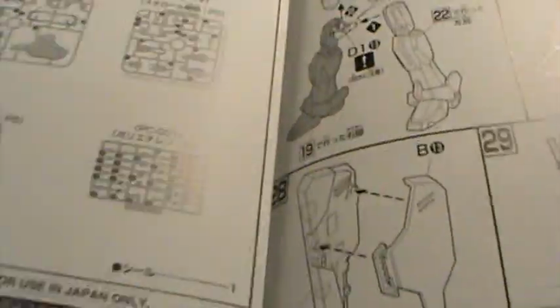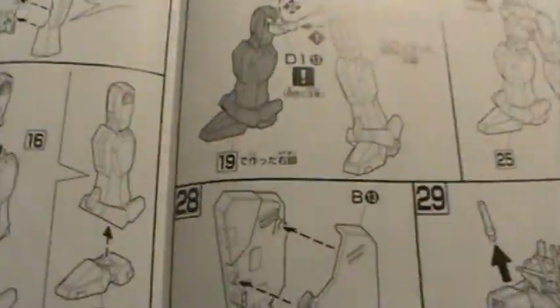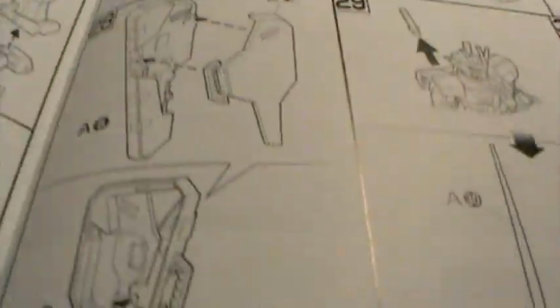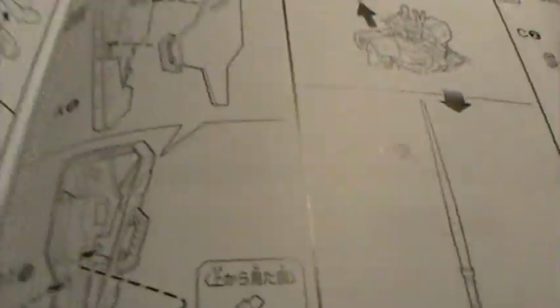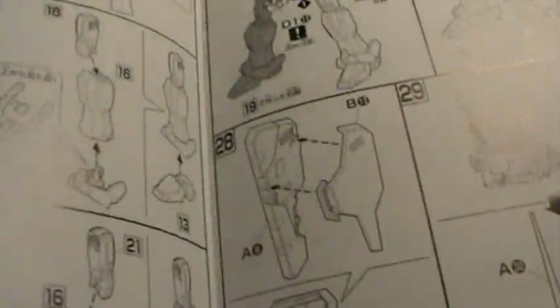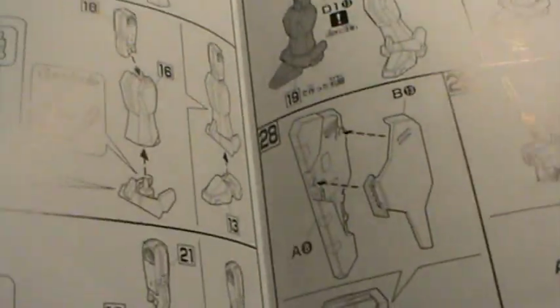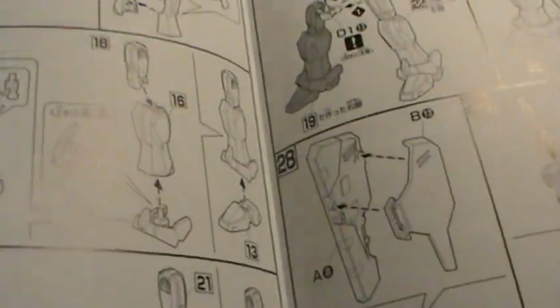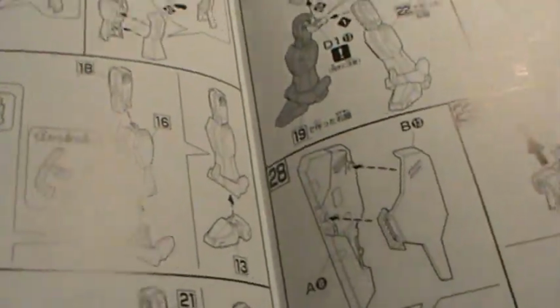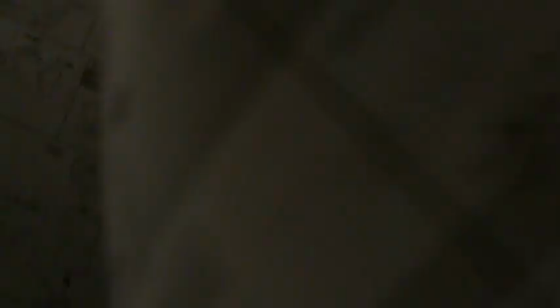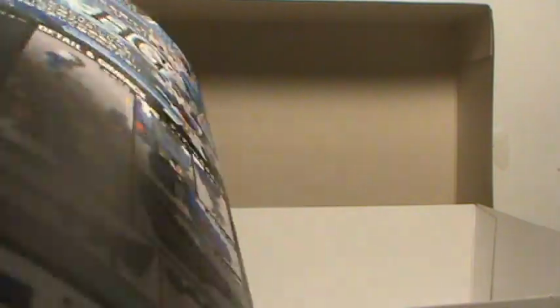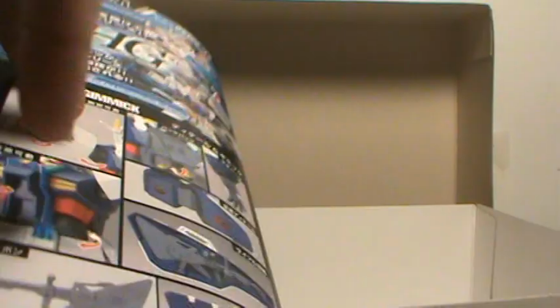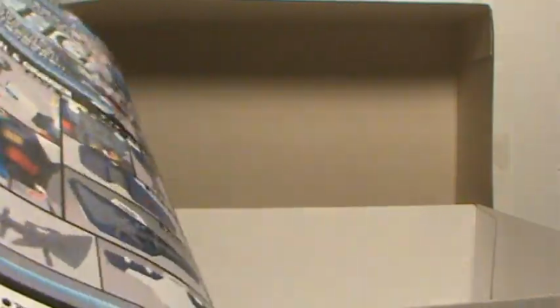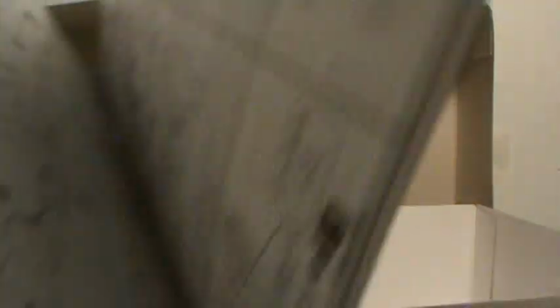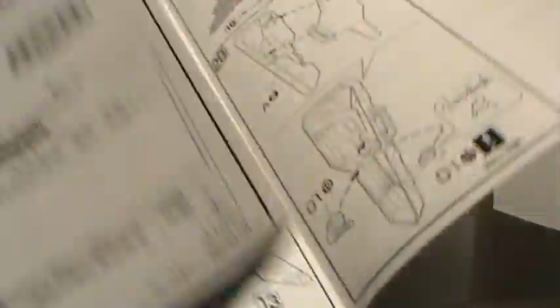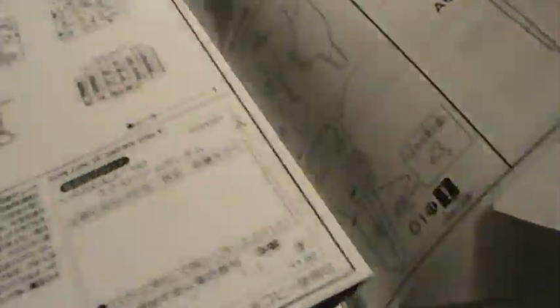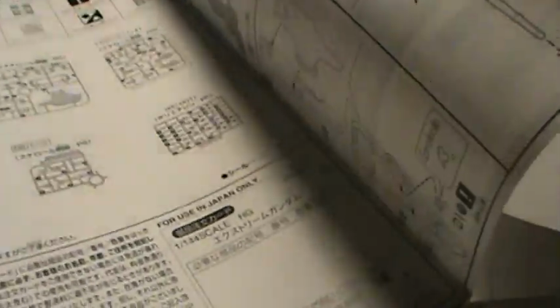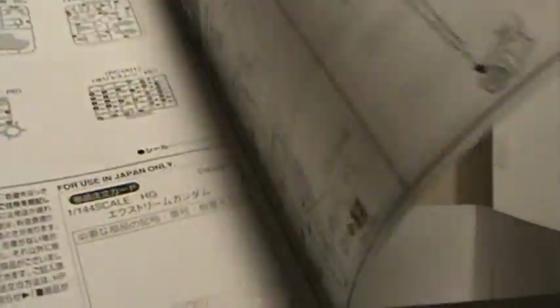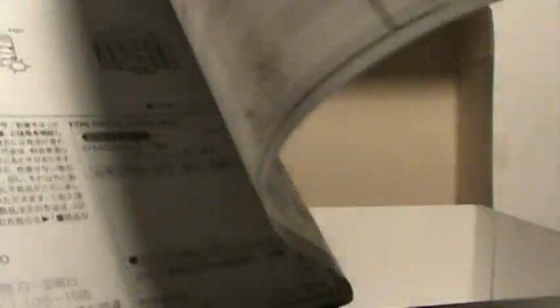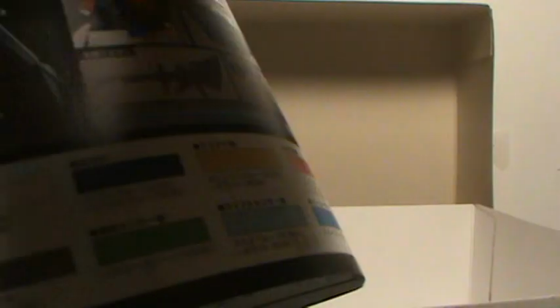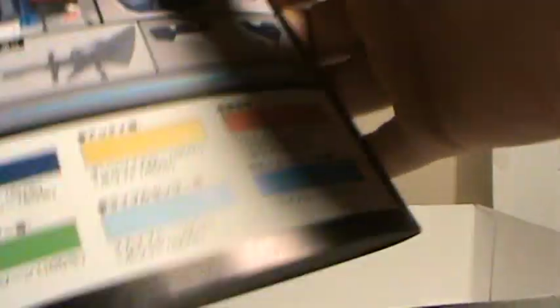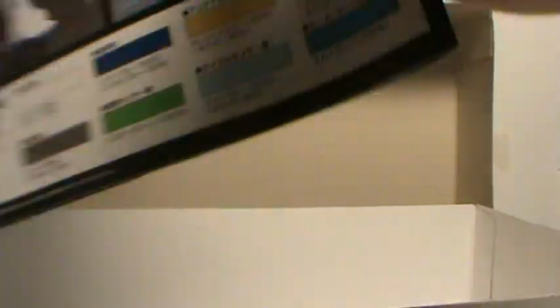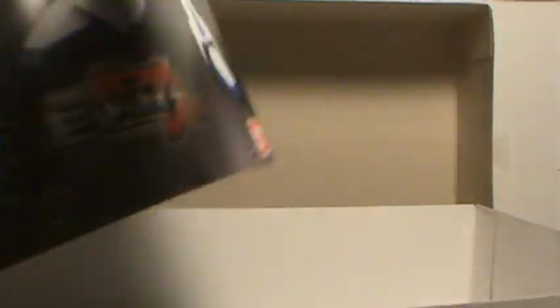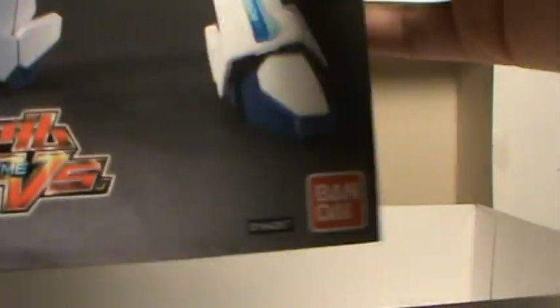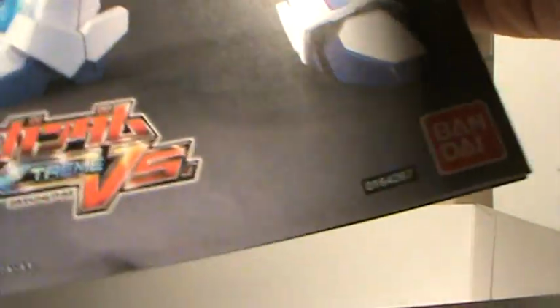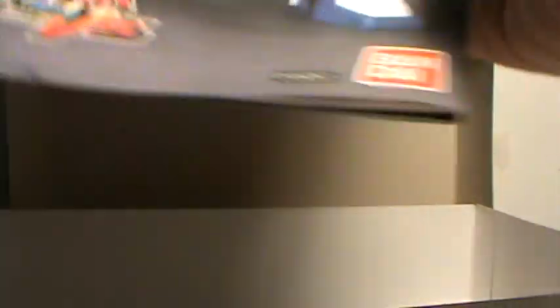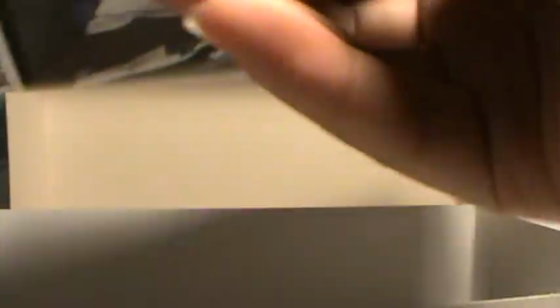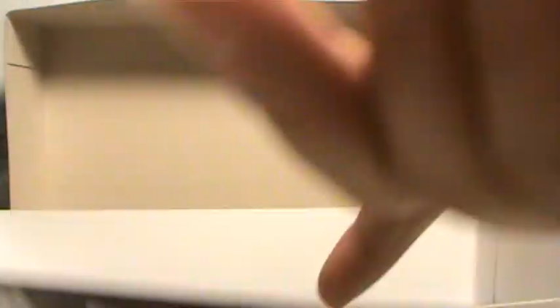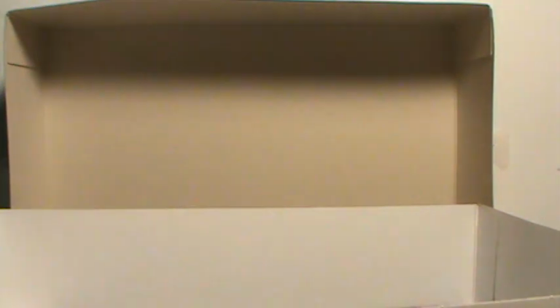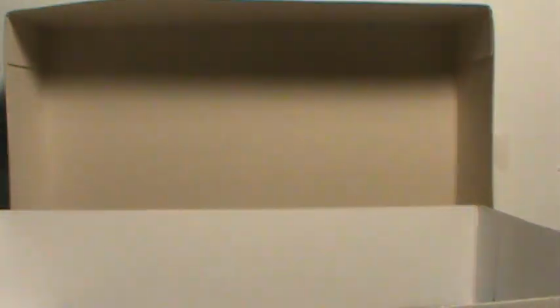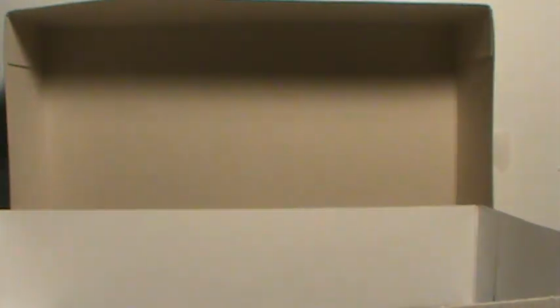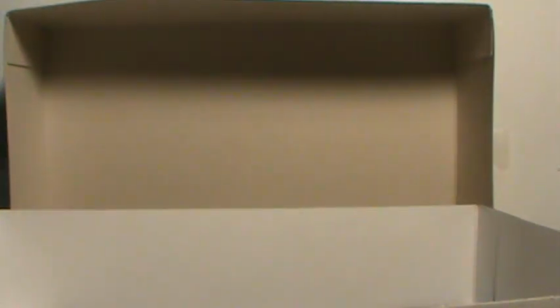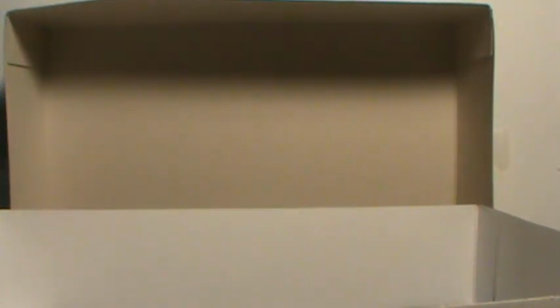Basic construction pages — one, two, three pages of construction. That's it. Not too hard of a build. Probably slap this guy together real quick.